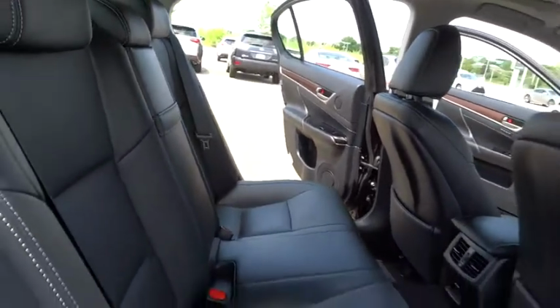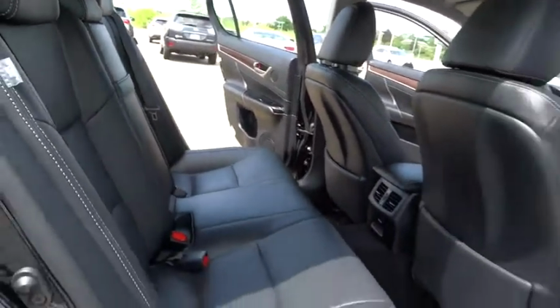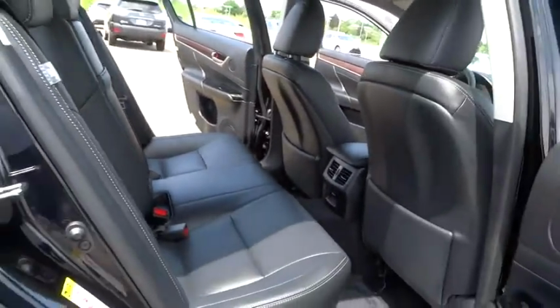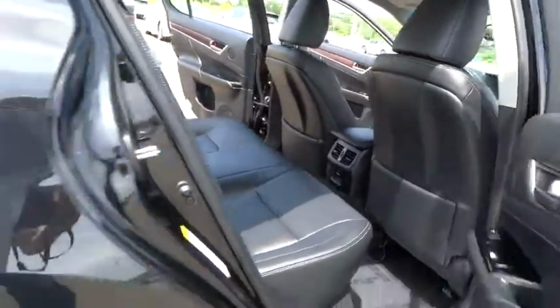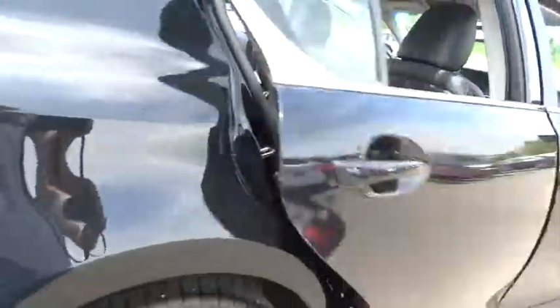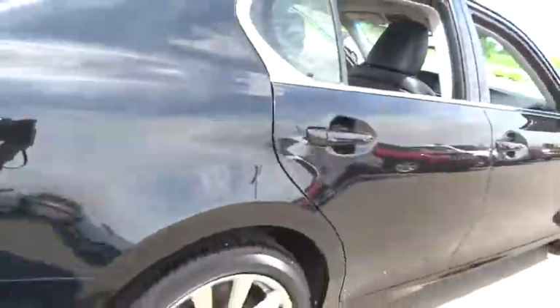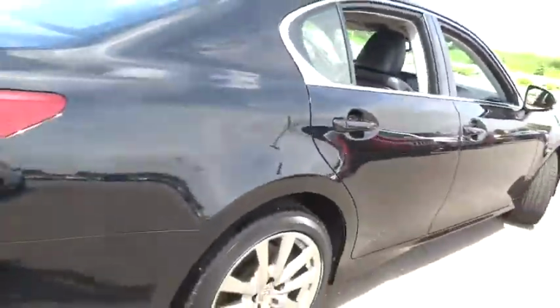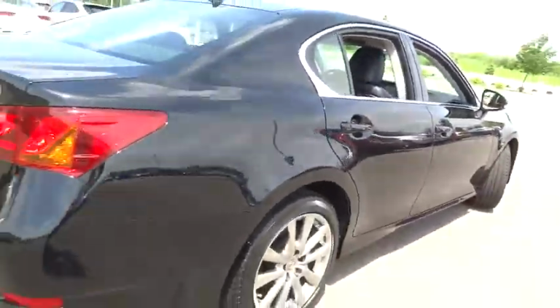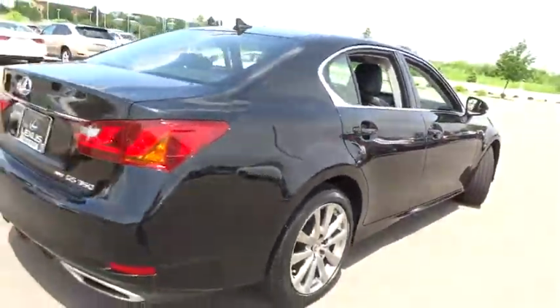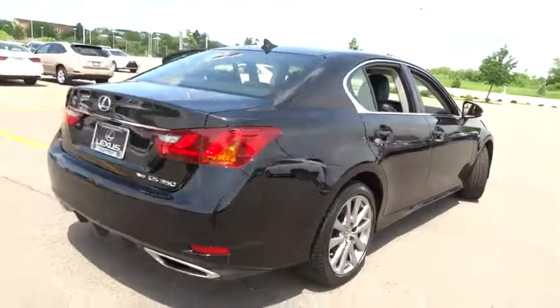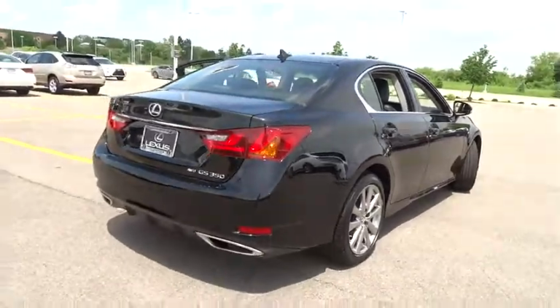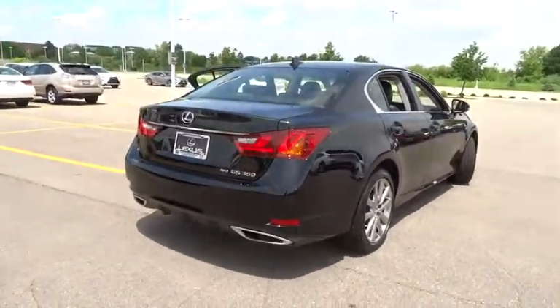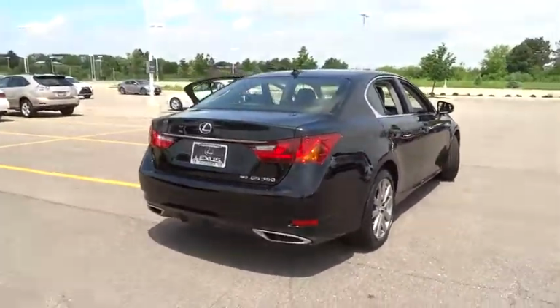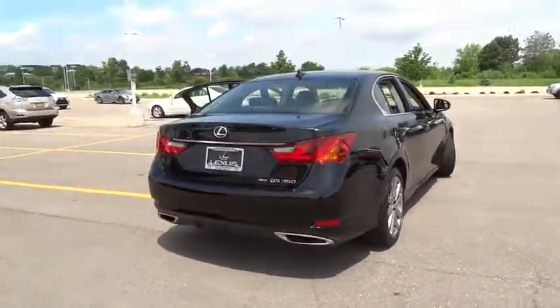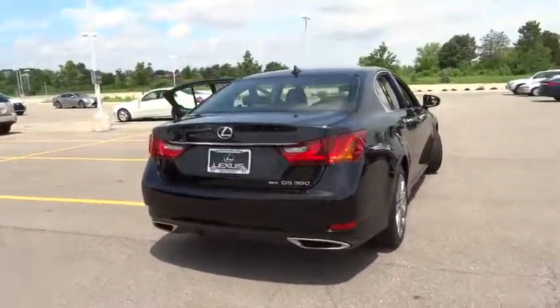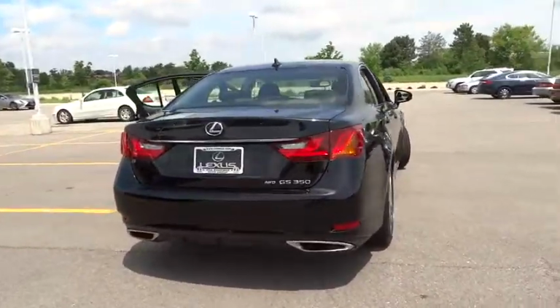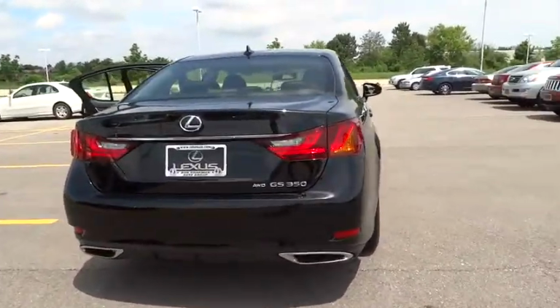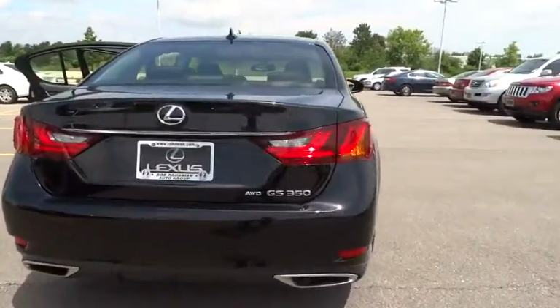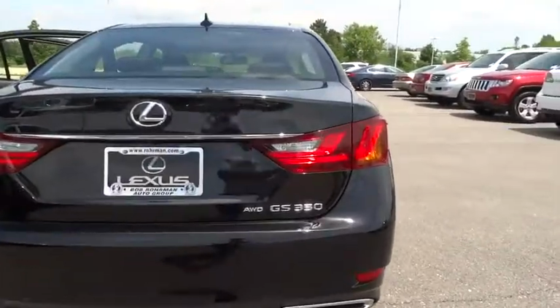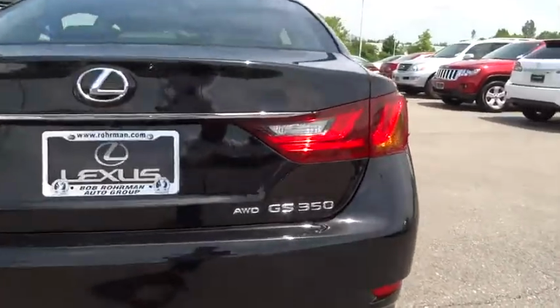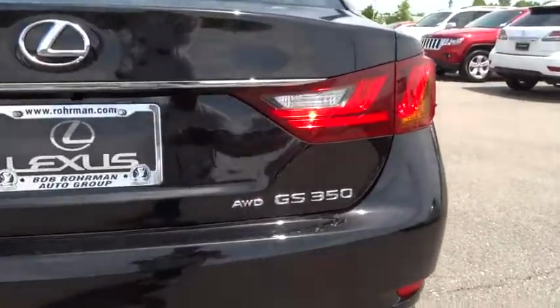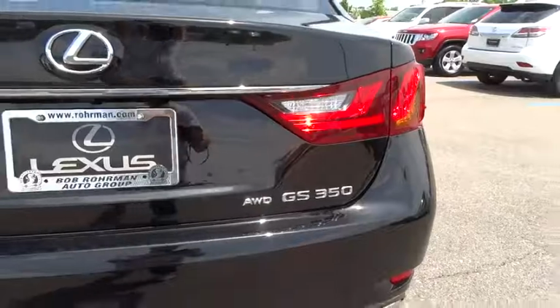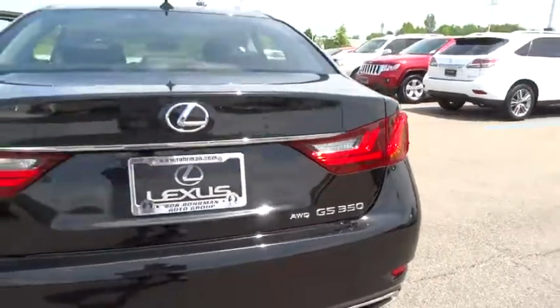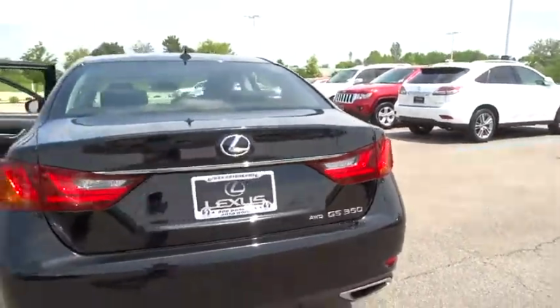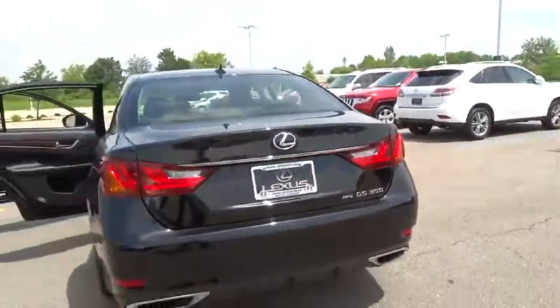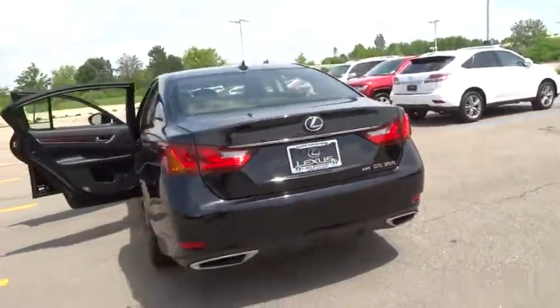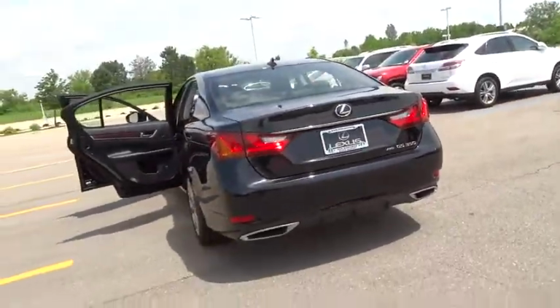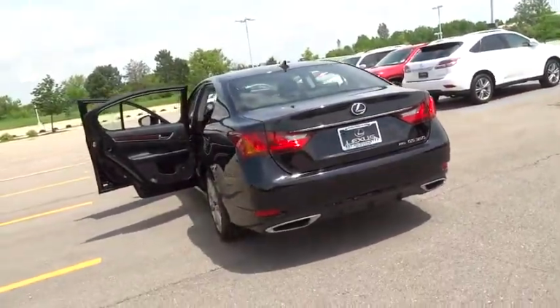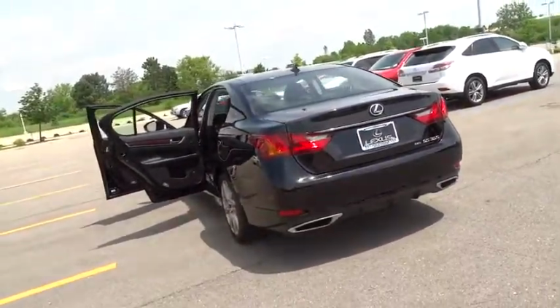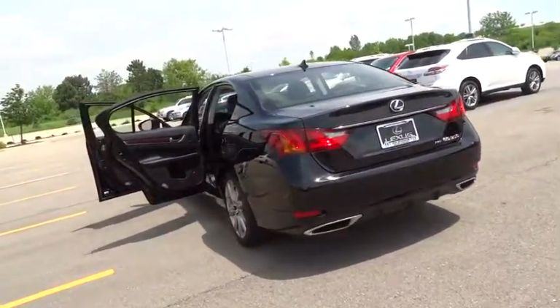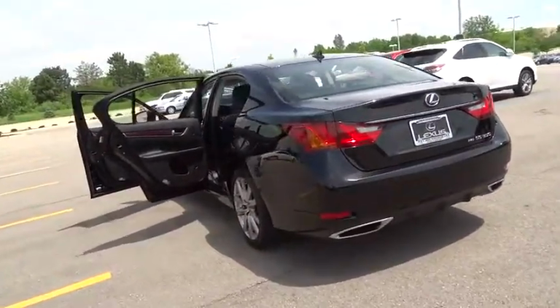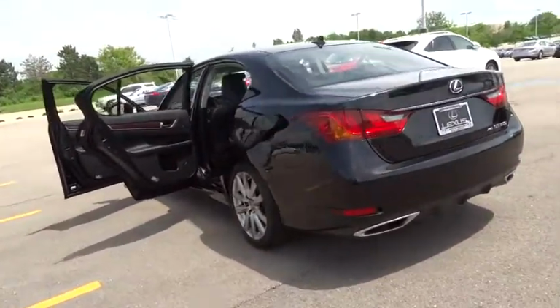keyless entry, stability control, traction control, all-wheel drive, anti-lock braking system, backup camera, steering wheel audio control, leather-wrapped steering wheel, moonroof, Bluetooth, power steering, adjustable steering wheel,